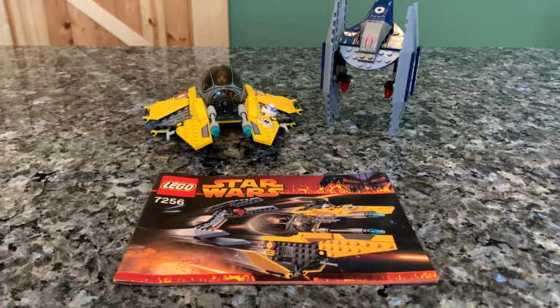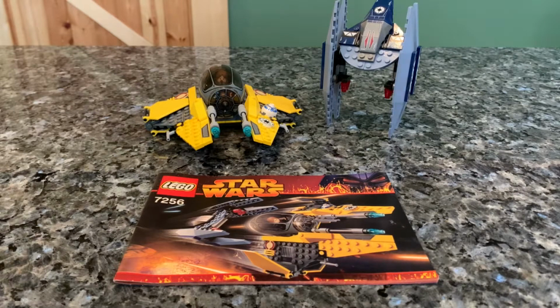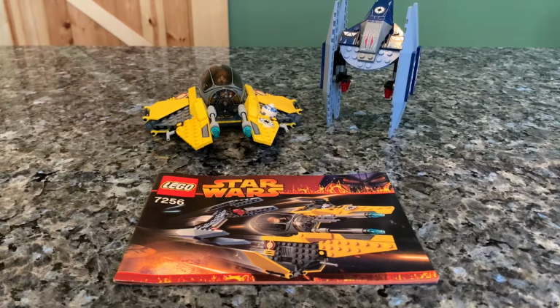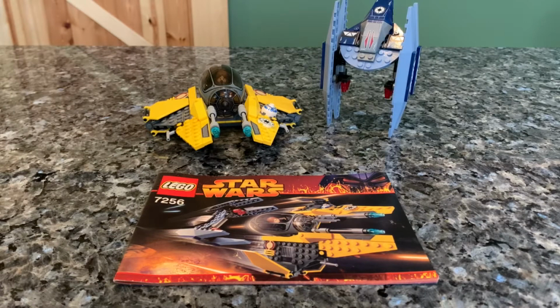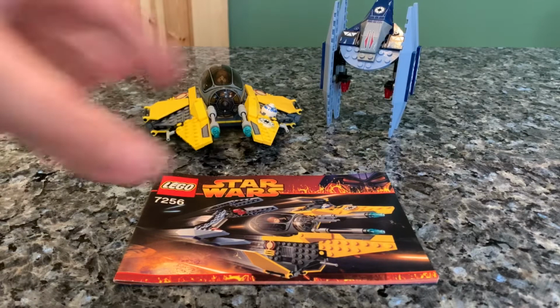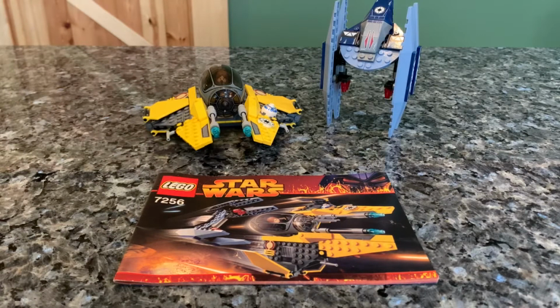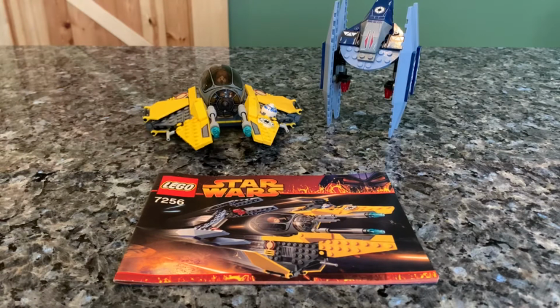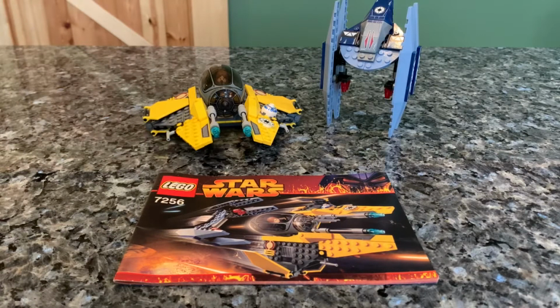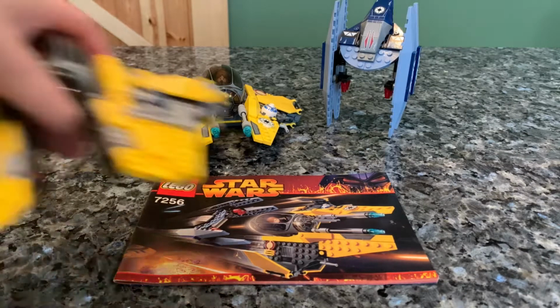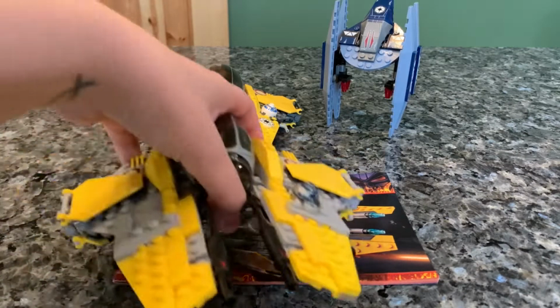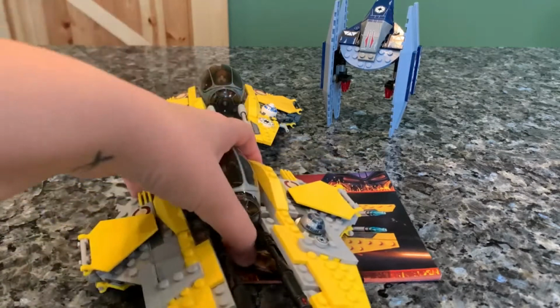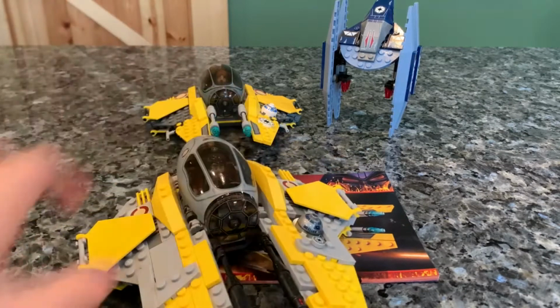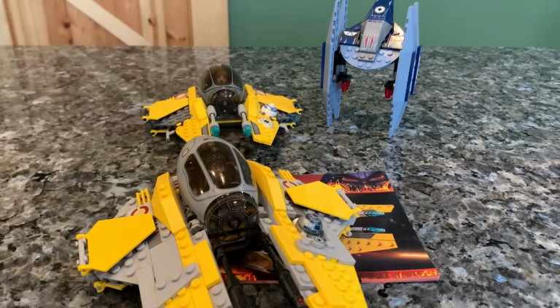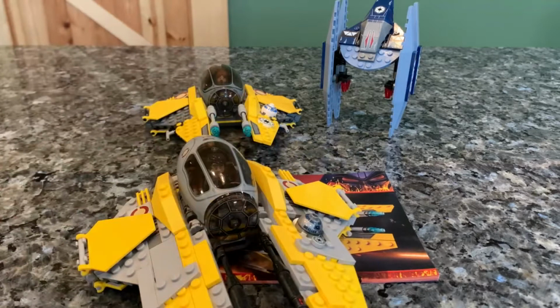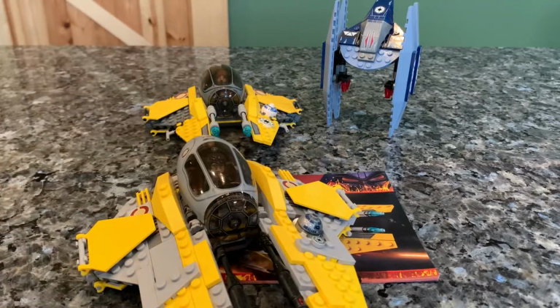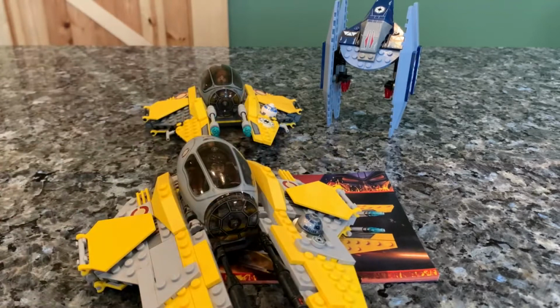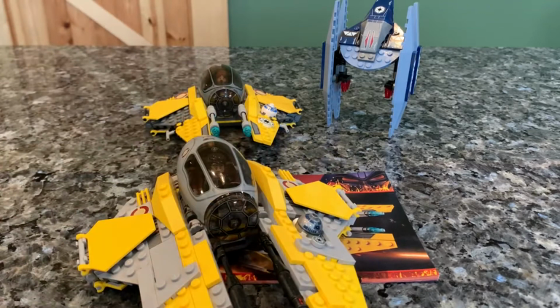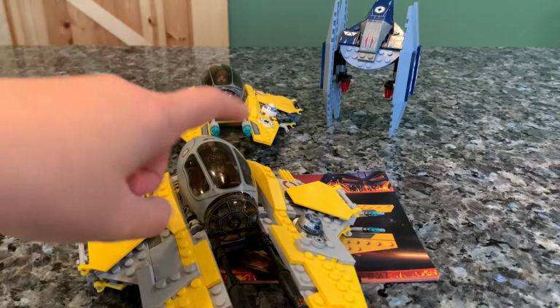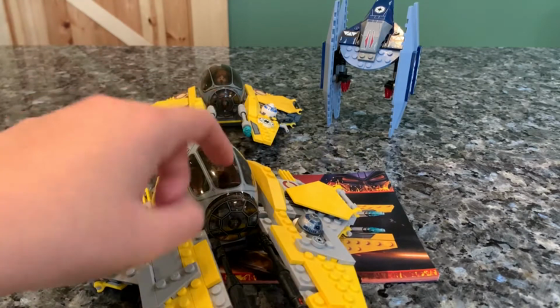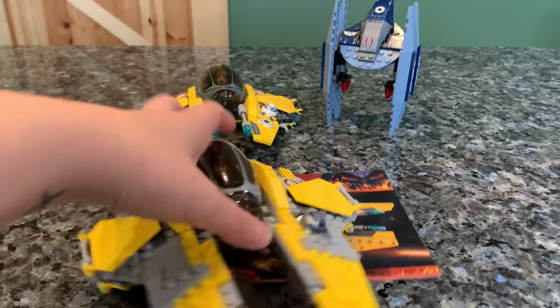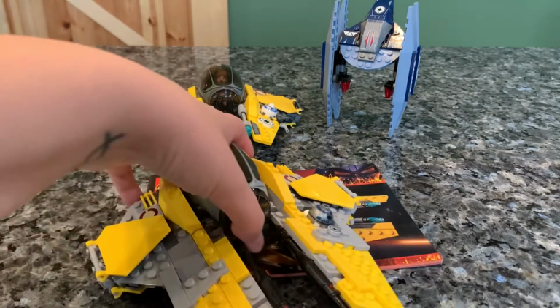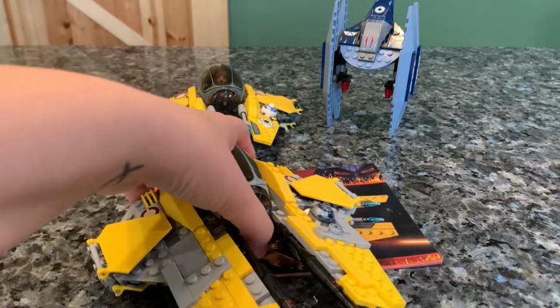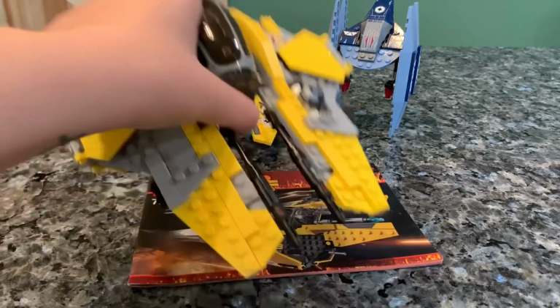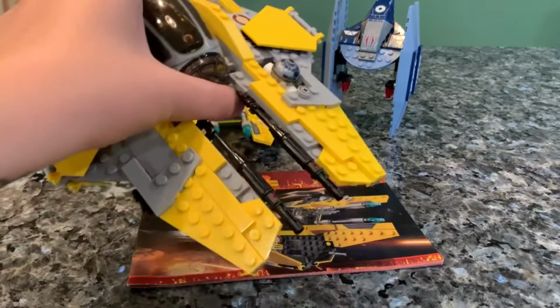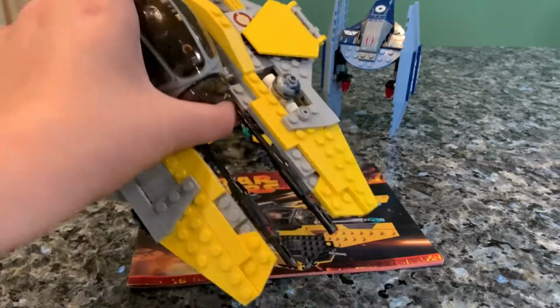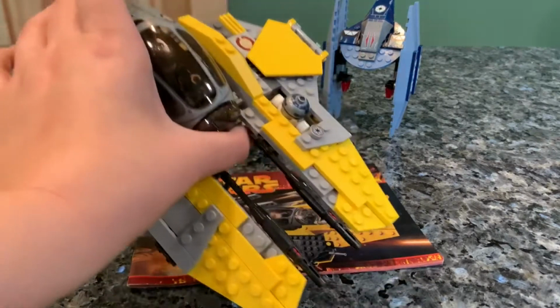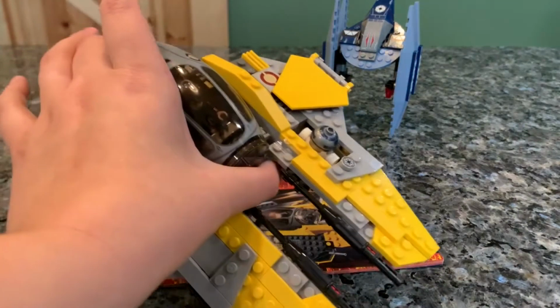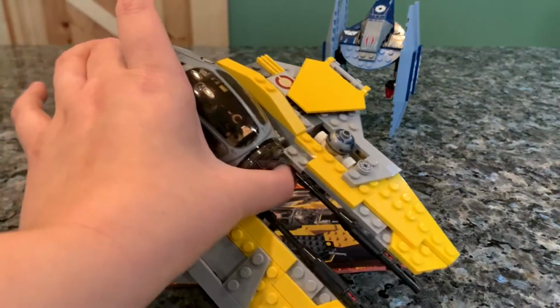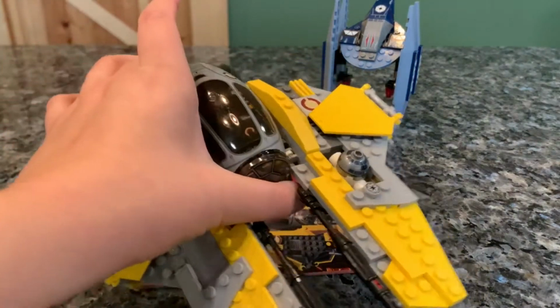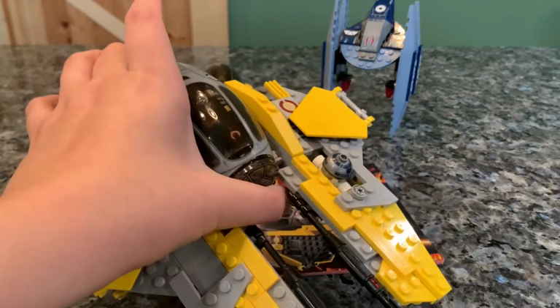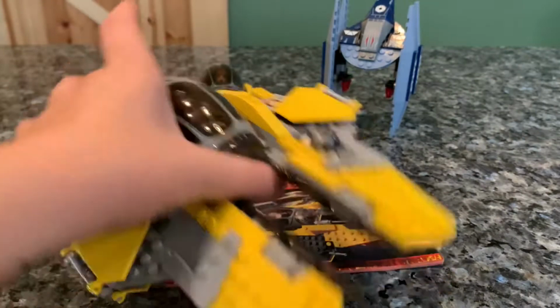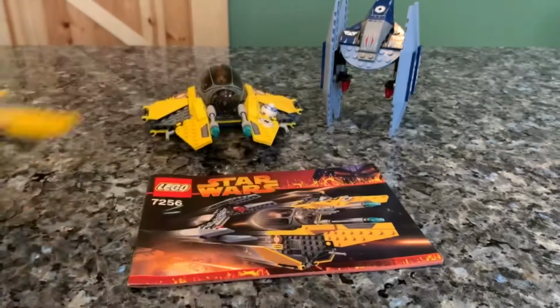We're going to be comparing this set to the newer Jedi Anakin Starfighter. This is not the very newest one — I believe this one came out in 2013 or 2014.